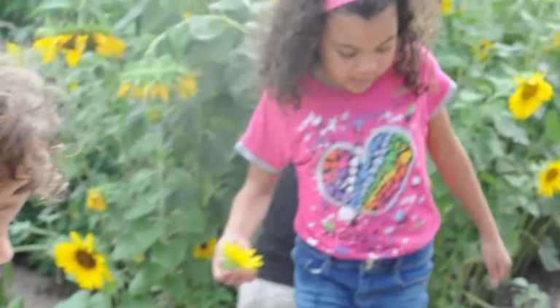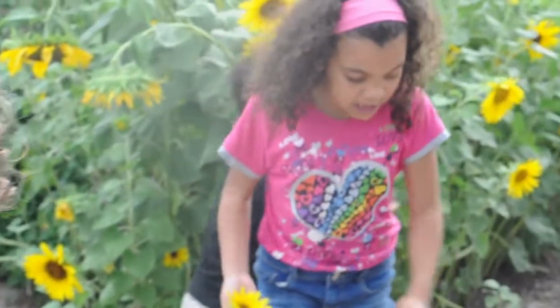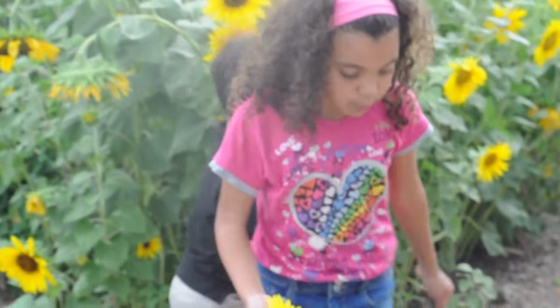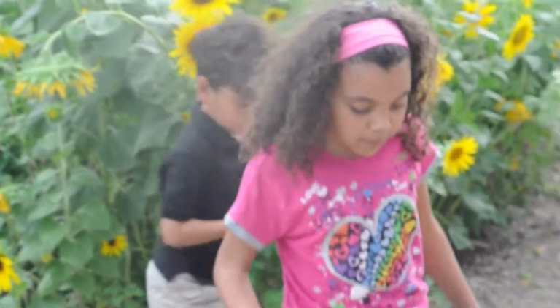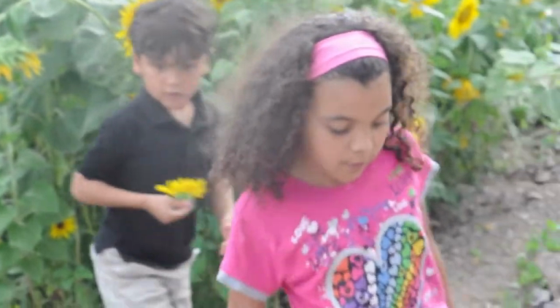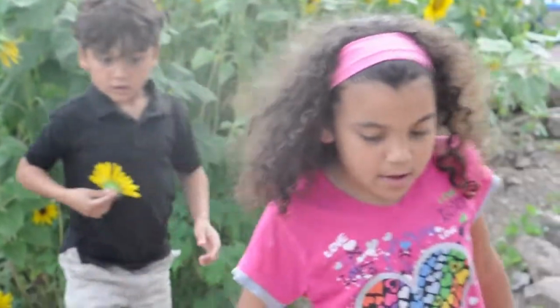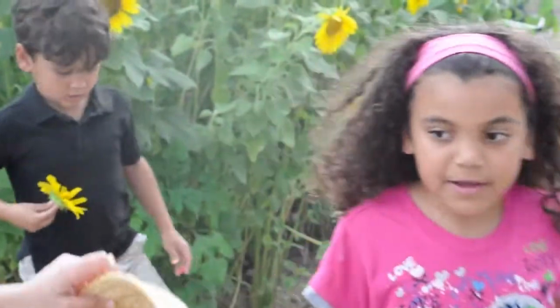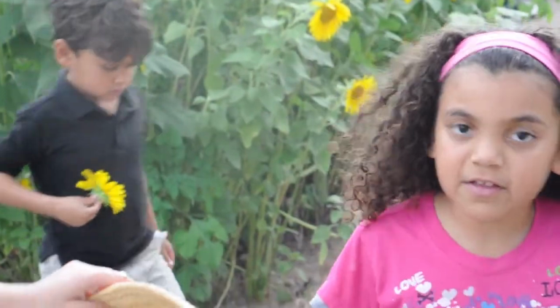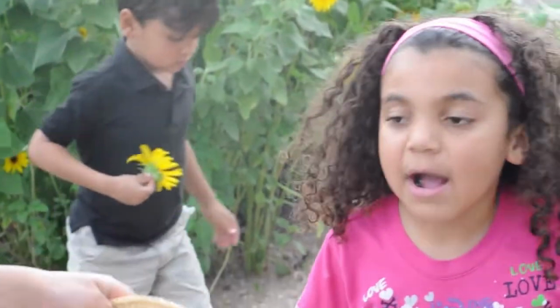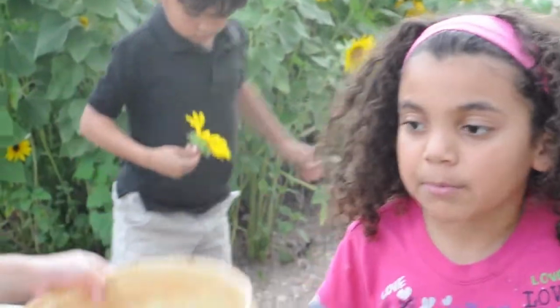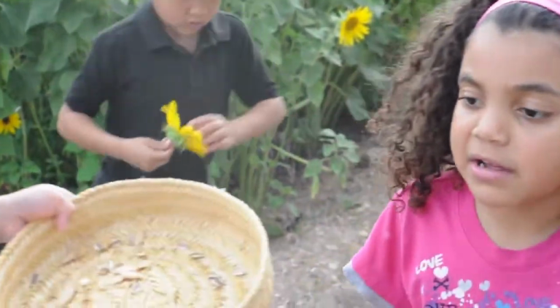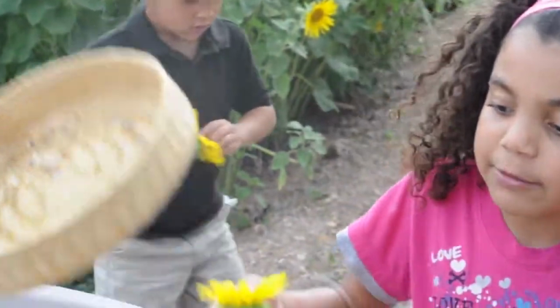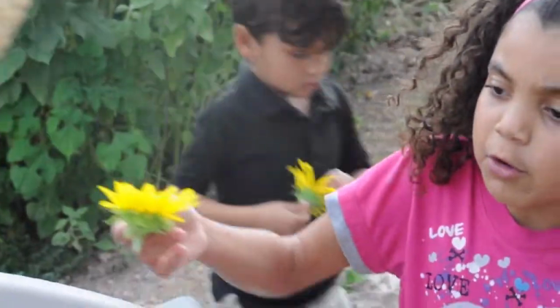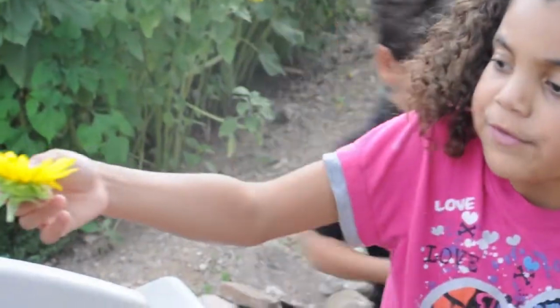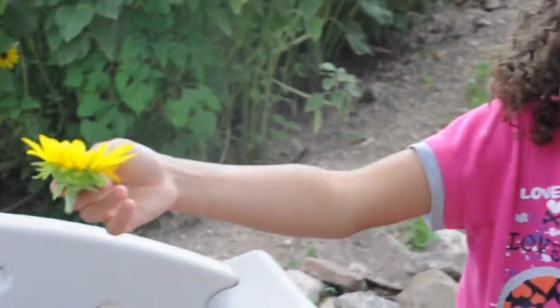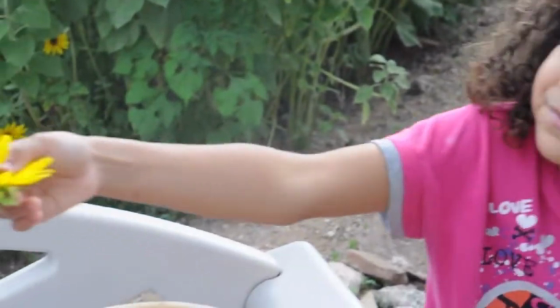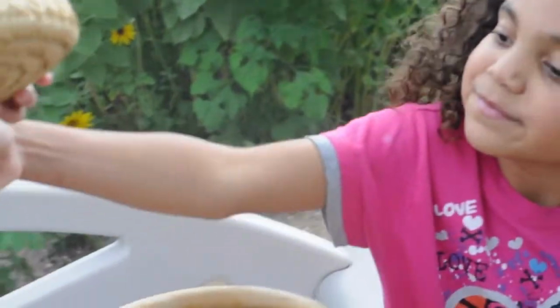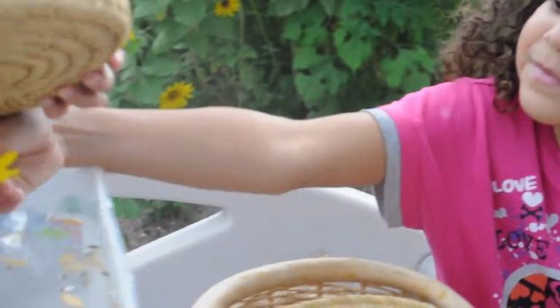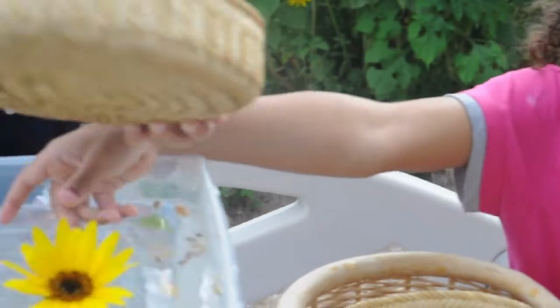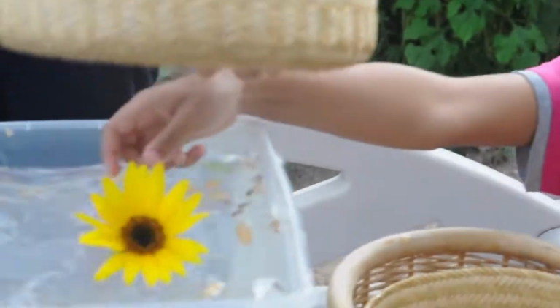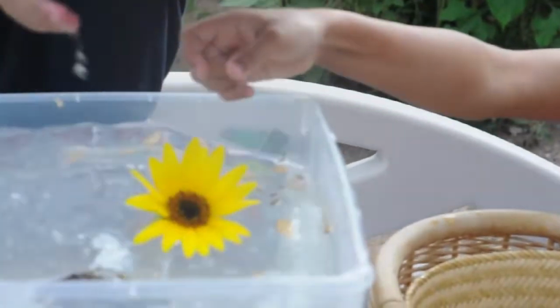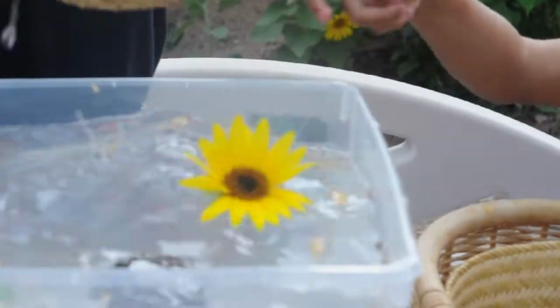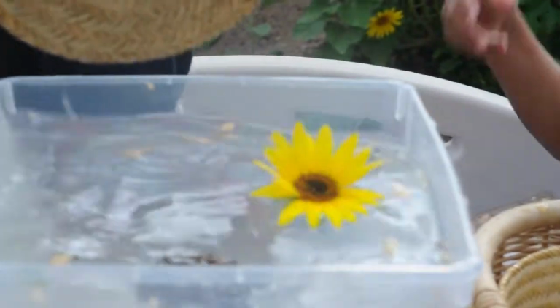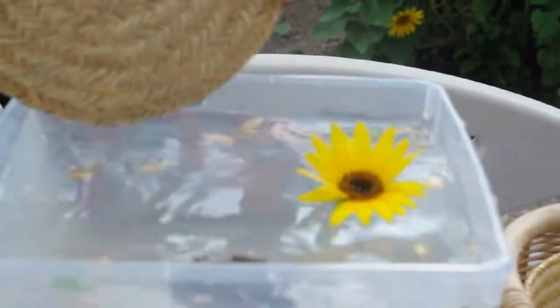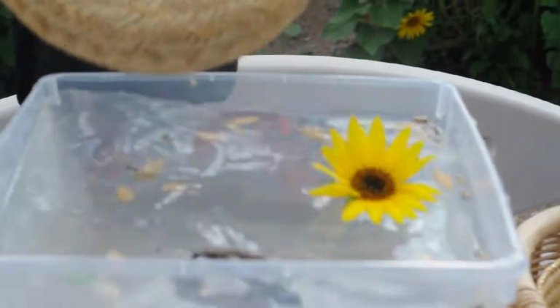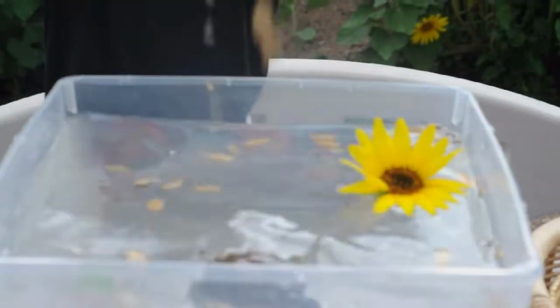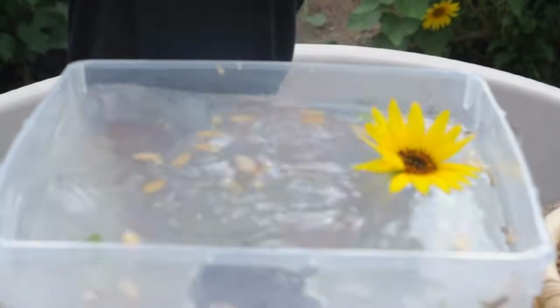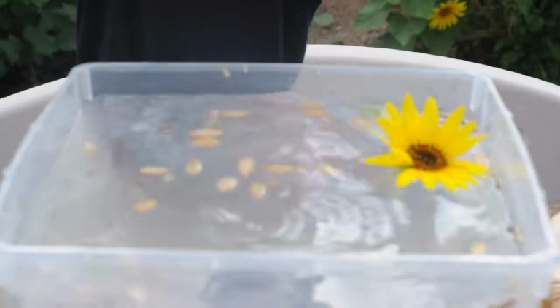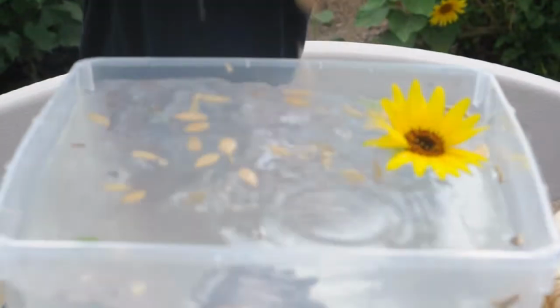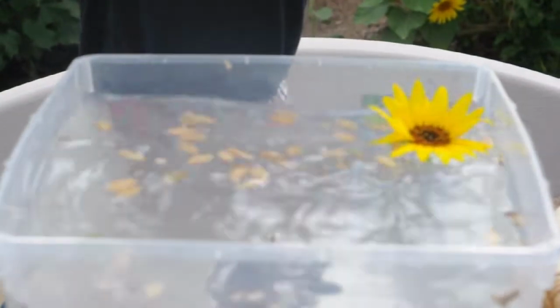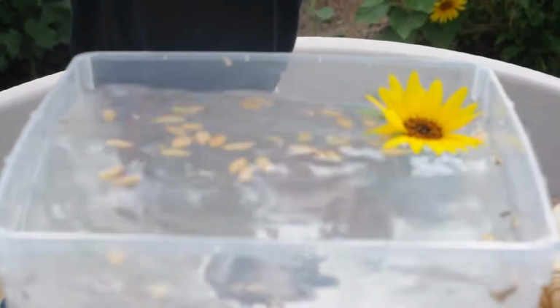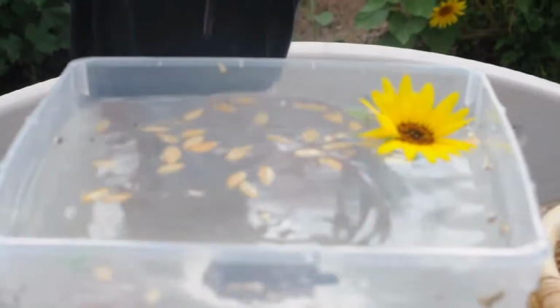It will probably float because it's a flower, but I don't know what it has. It floats! I bet this is...